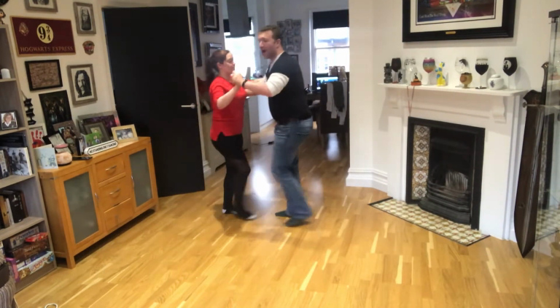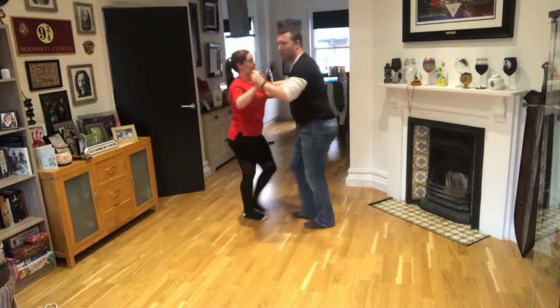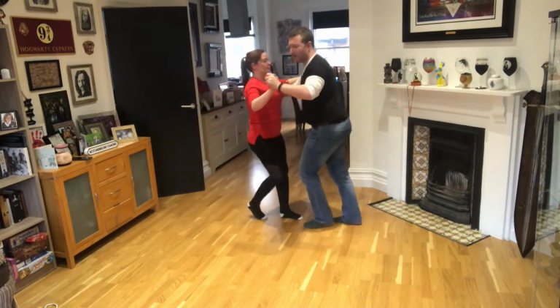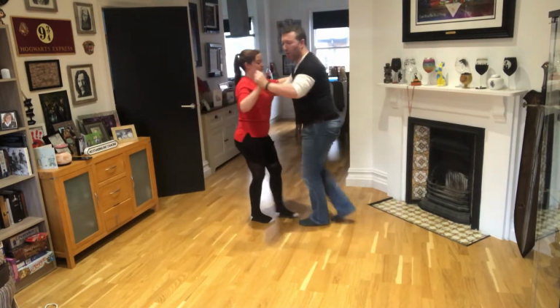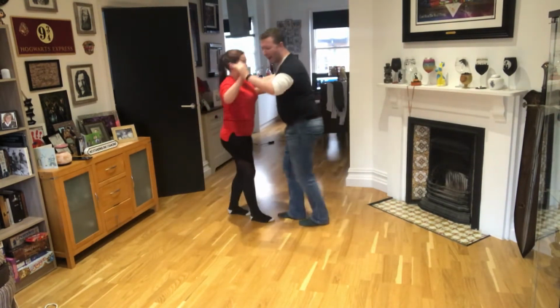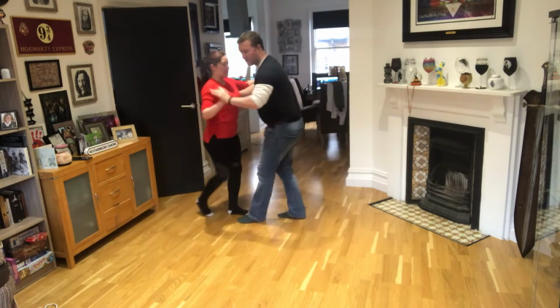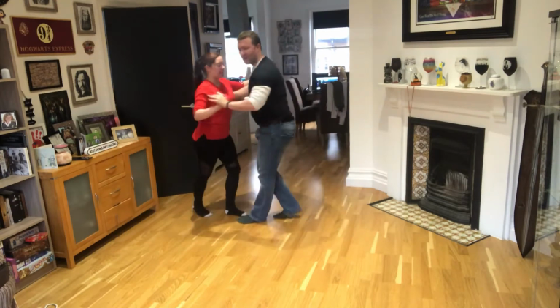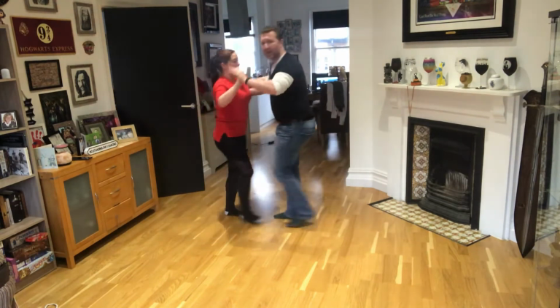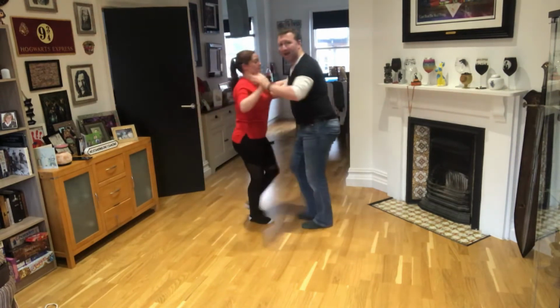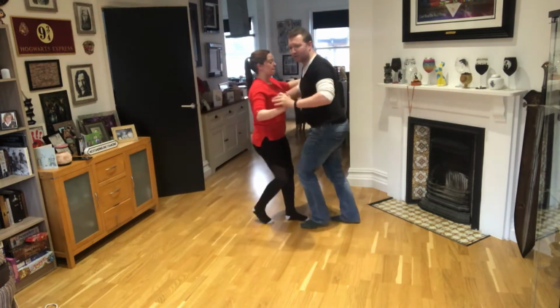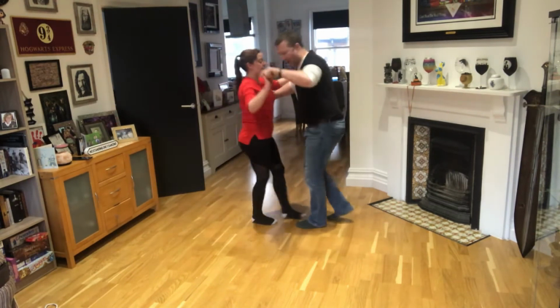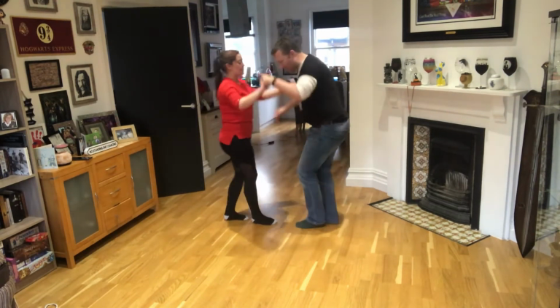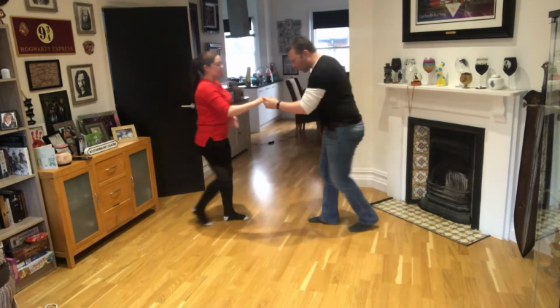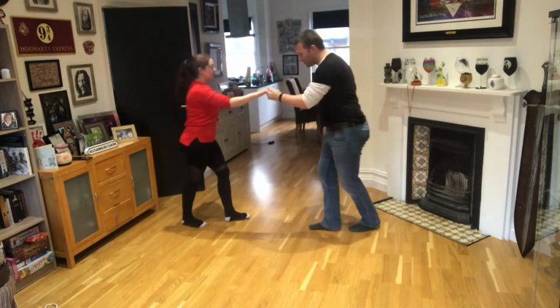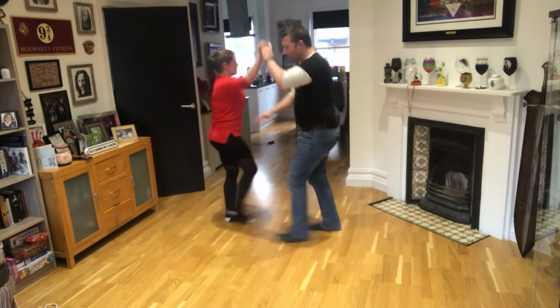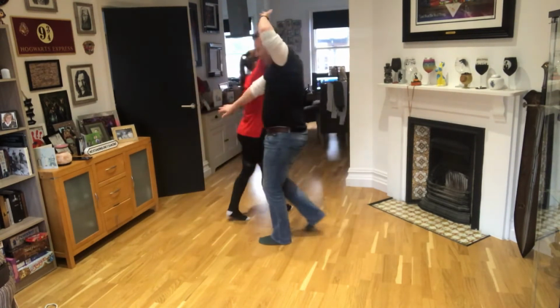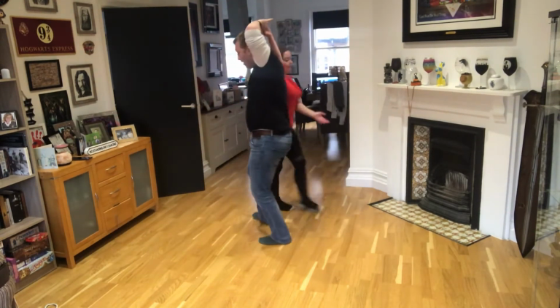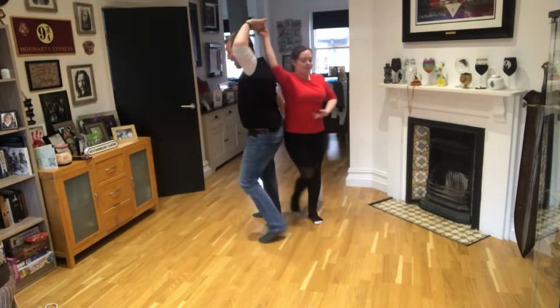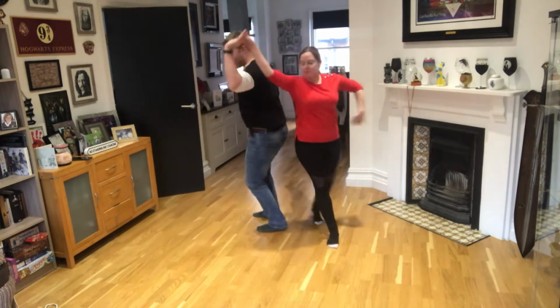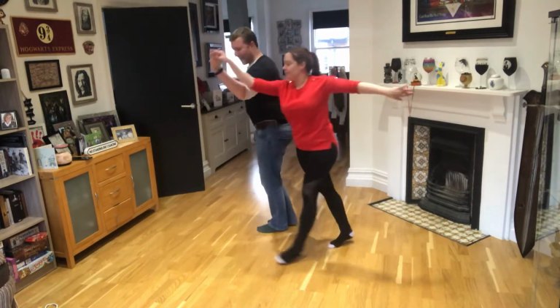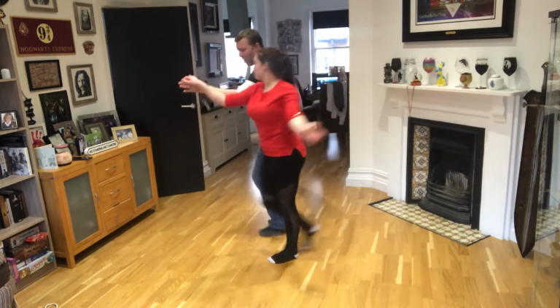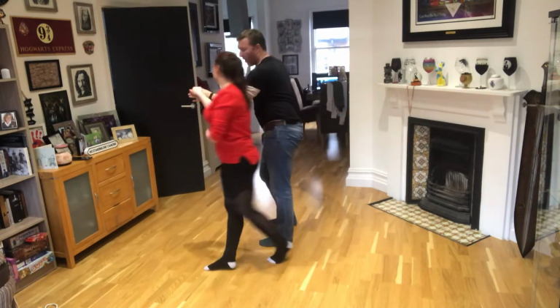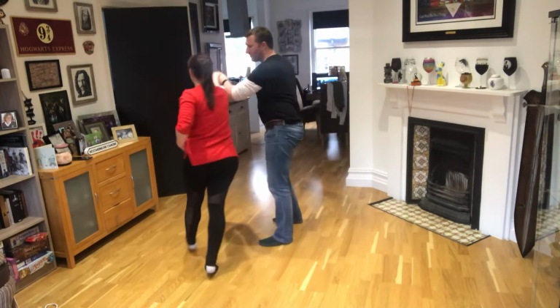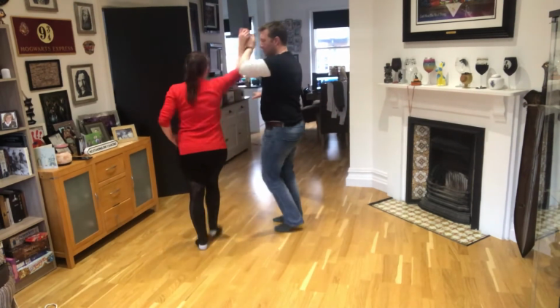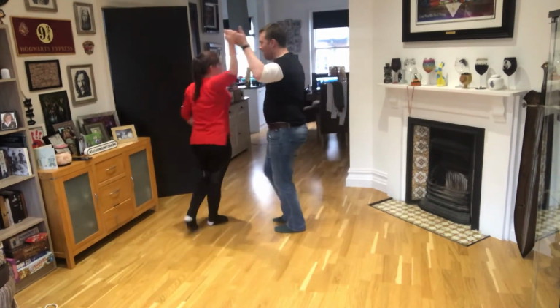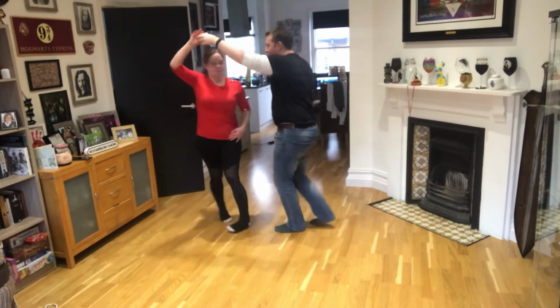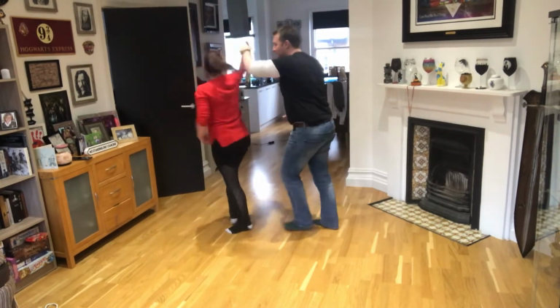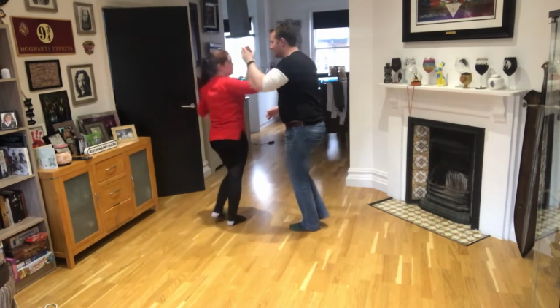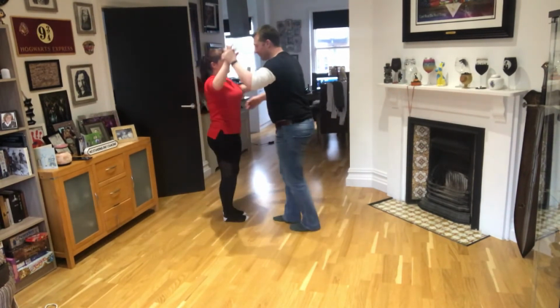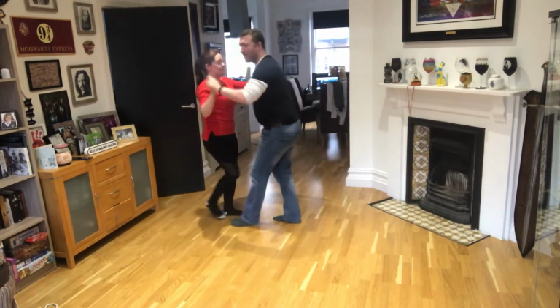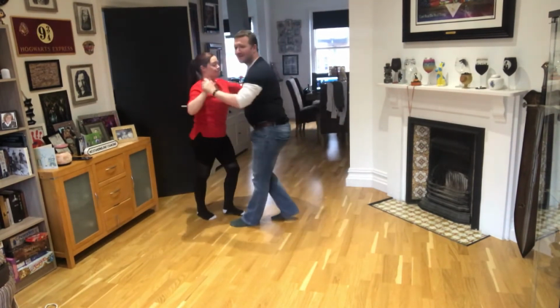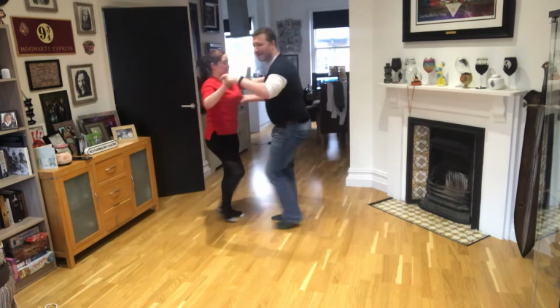Now we do the walk around. Guys are going to break back on this one — break back here: one, two, three, five, six, seven, one, two, three, five, six, seven.